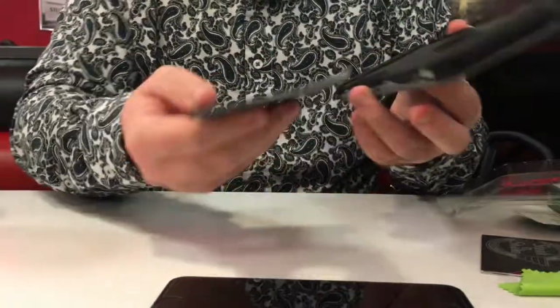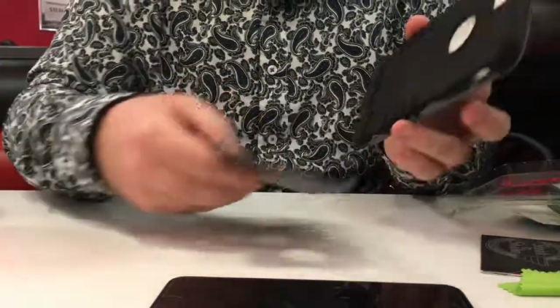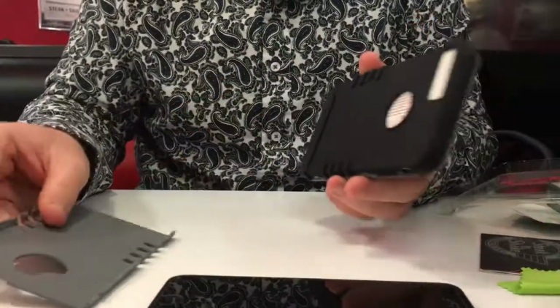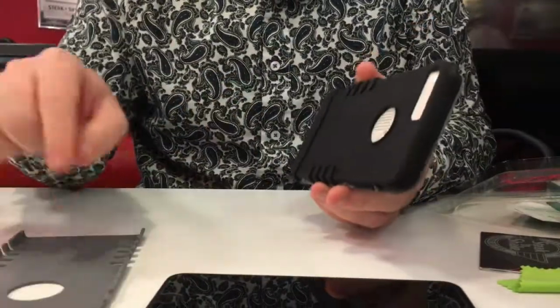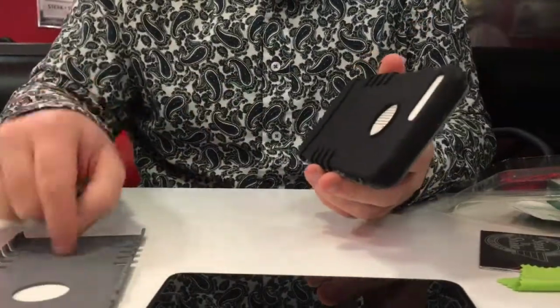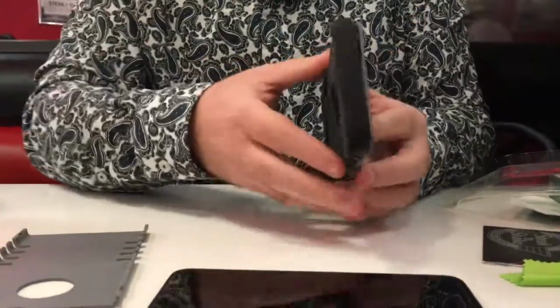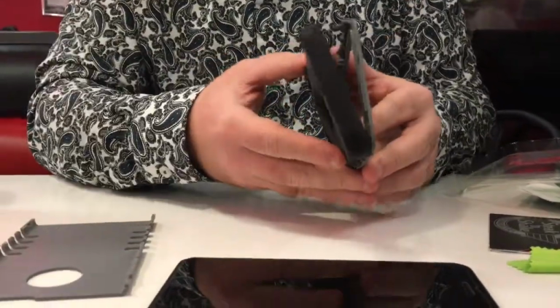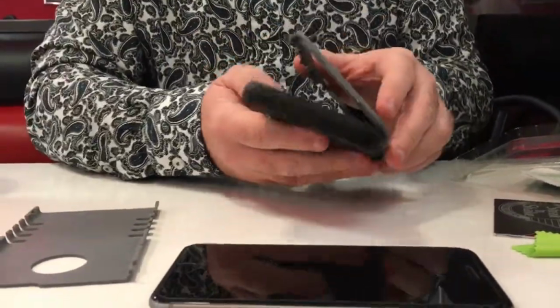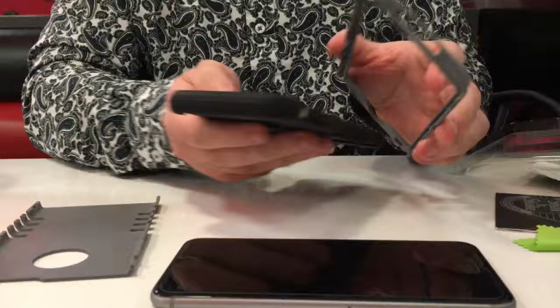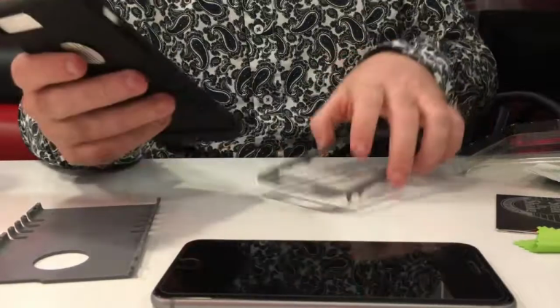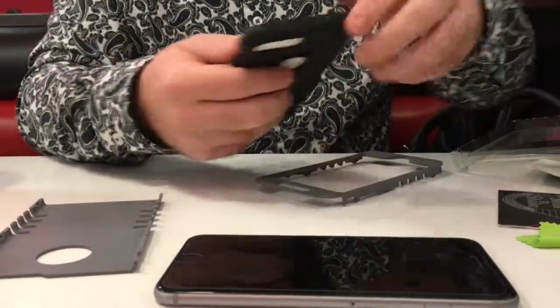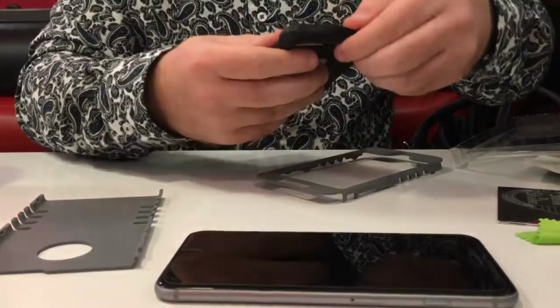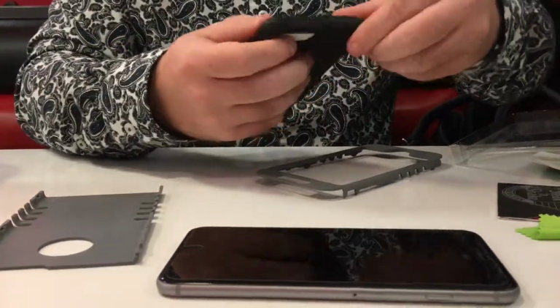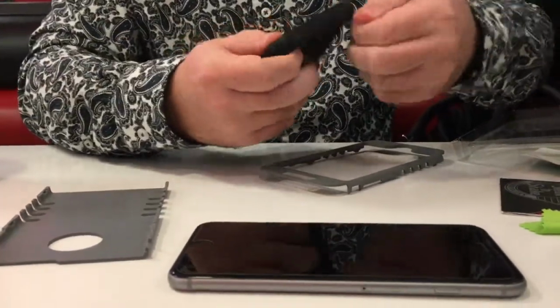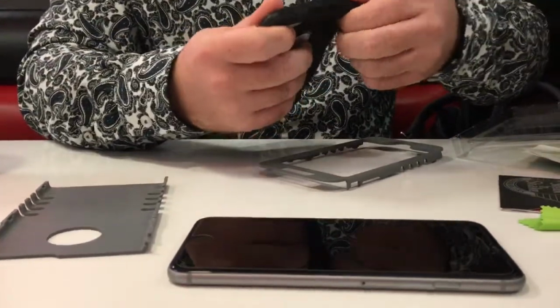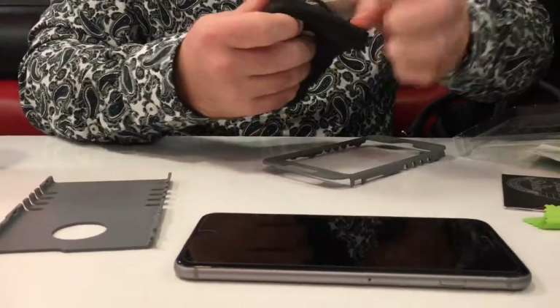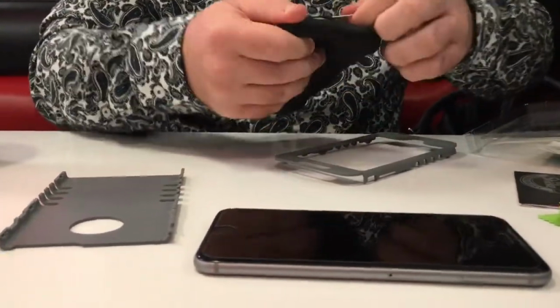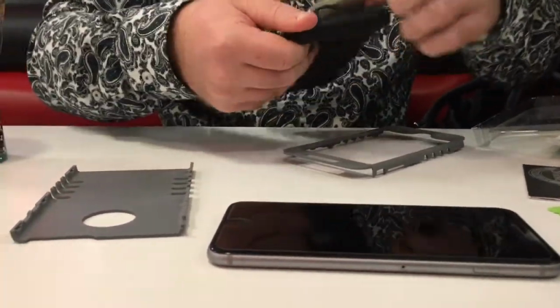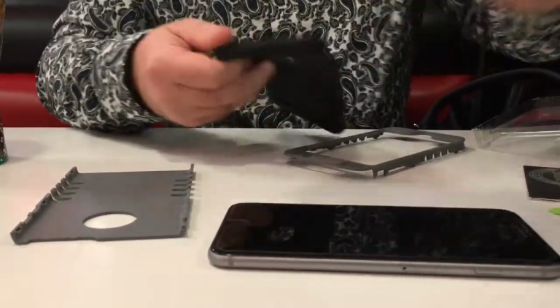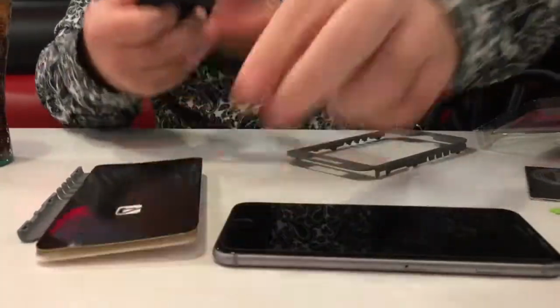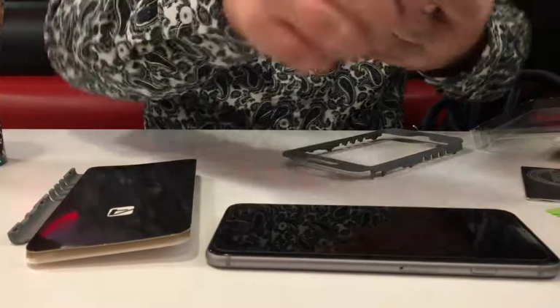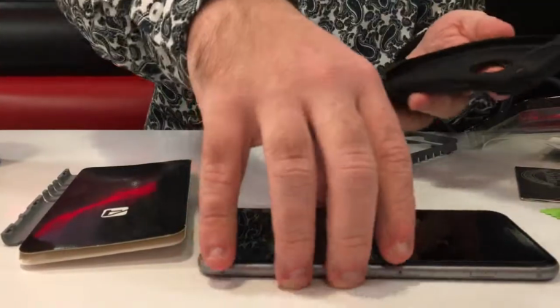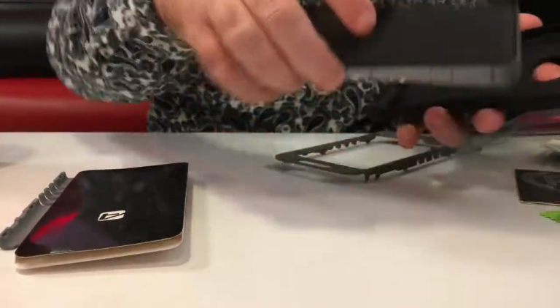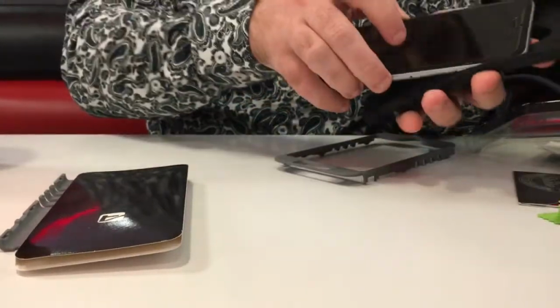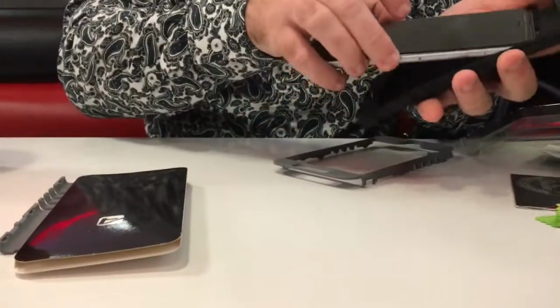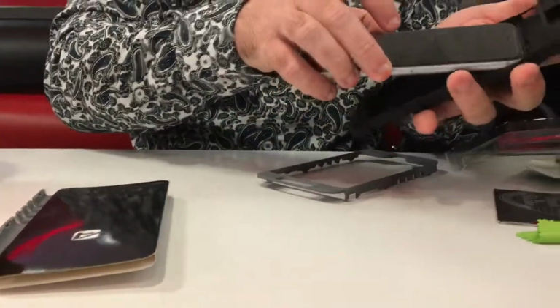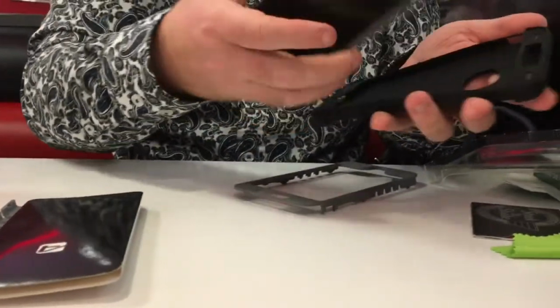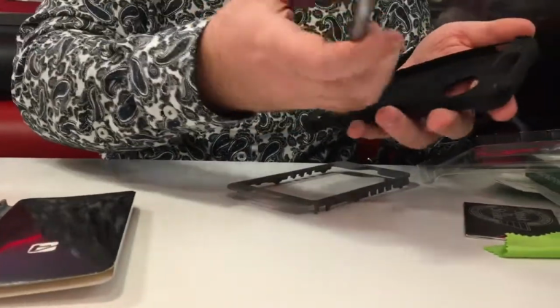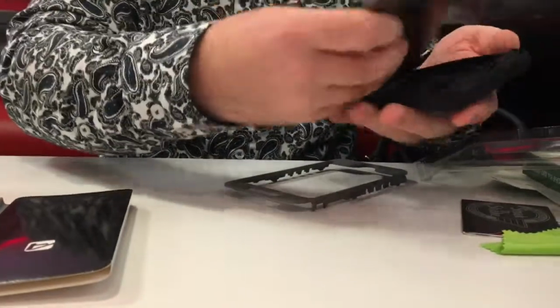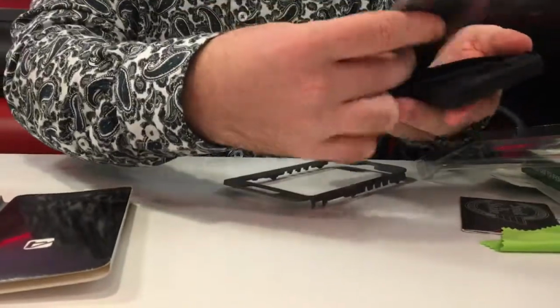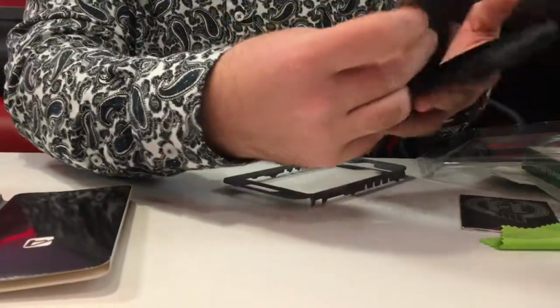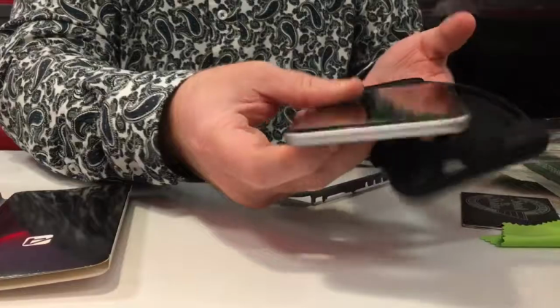You can pop open the back and put your credit cards in there too if you want. Slide in the bottom first when installing.